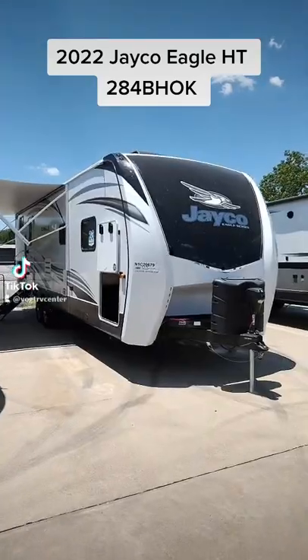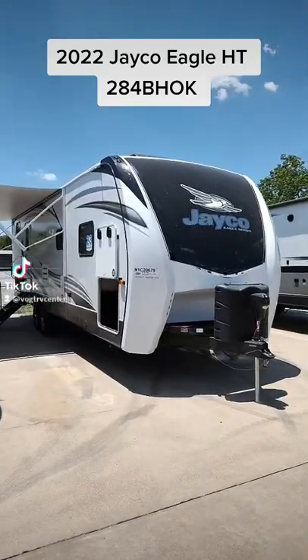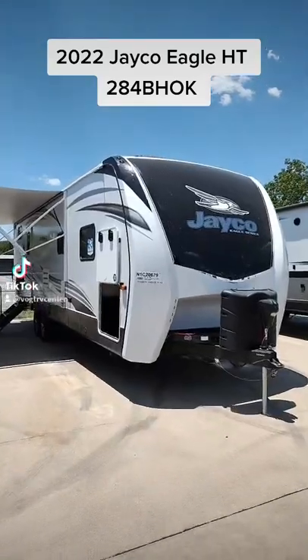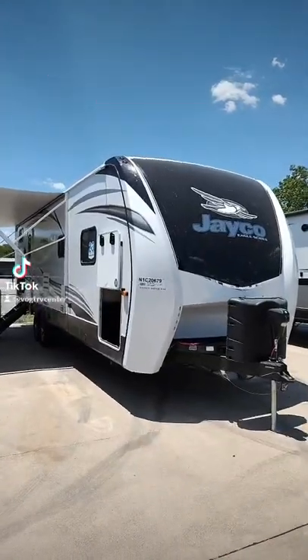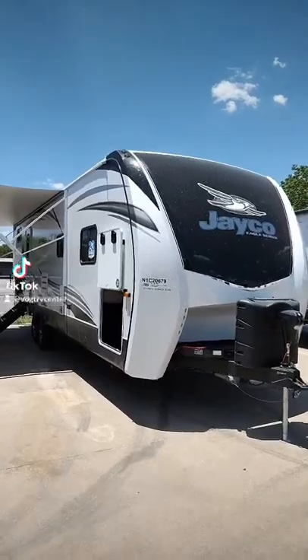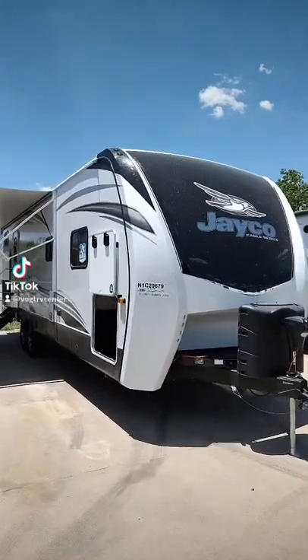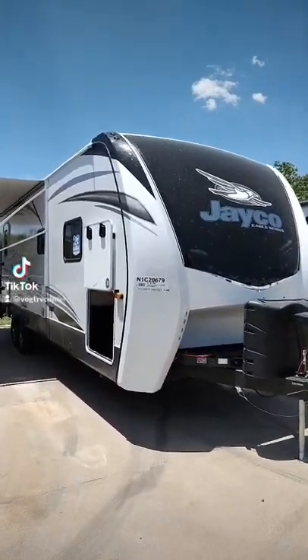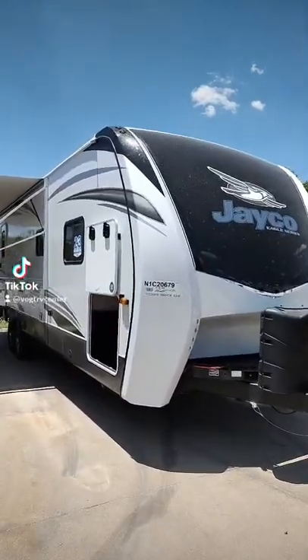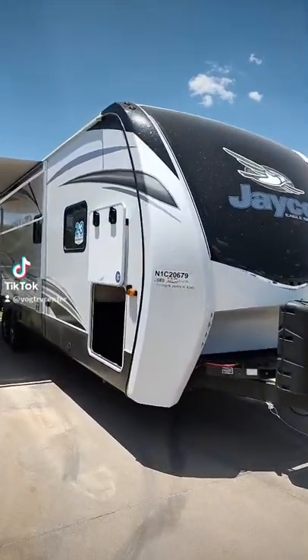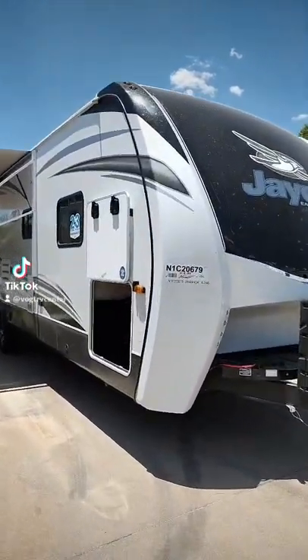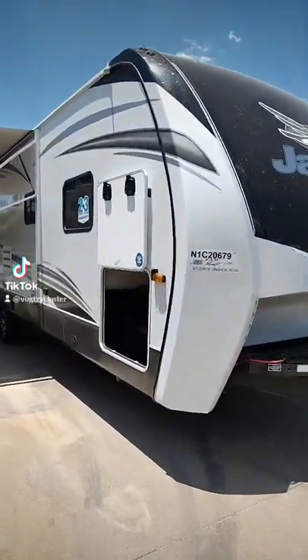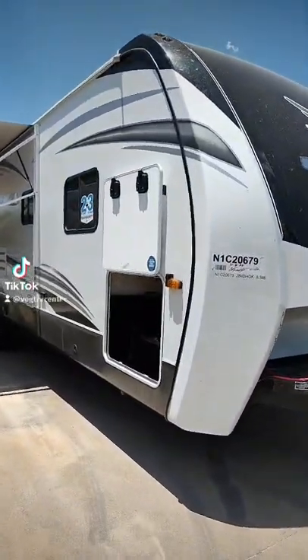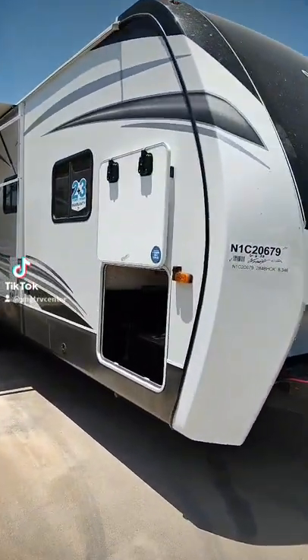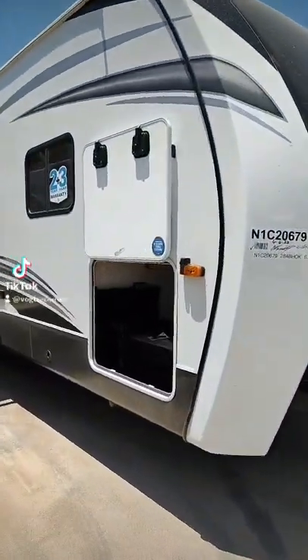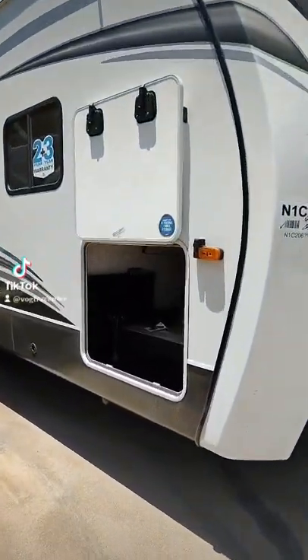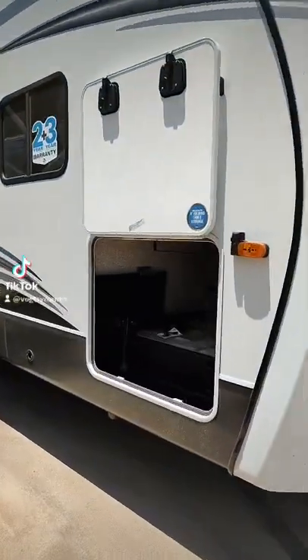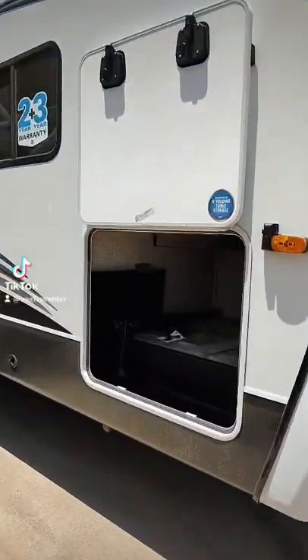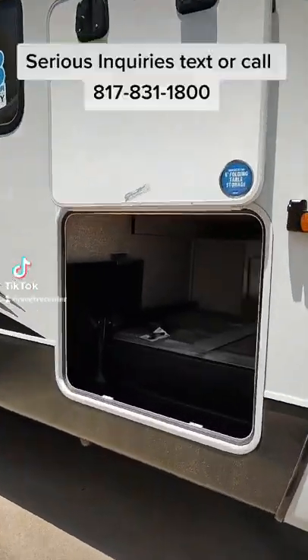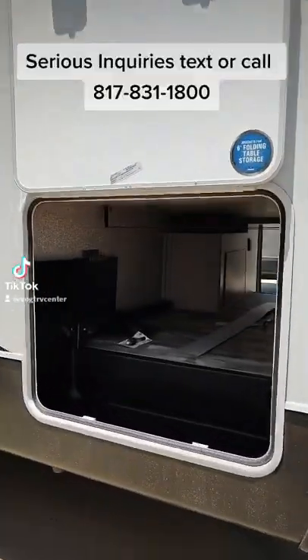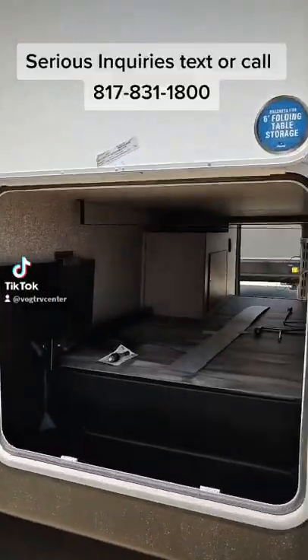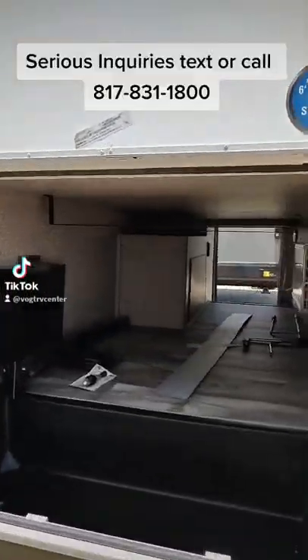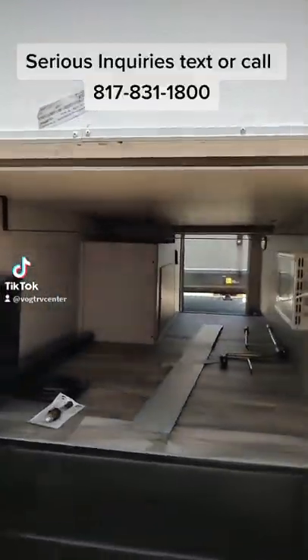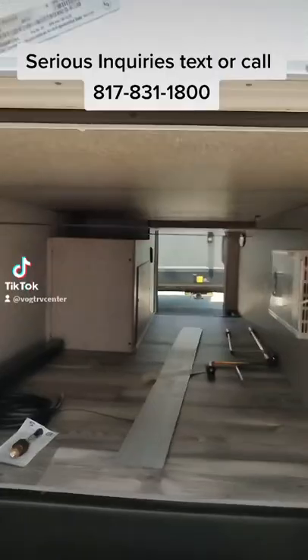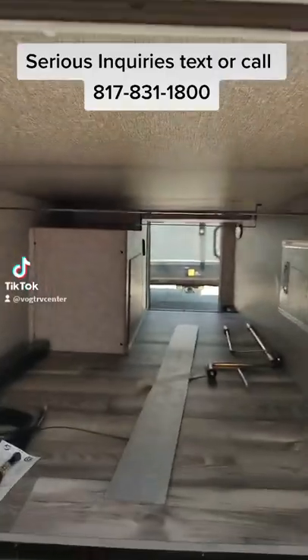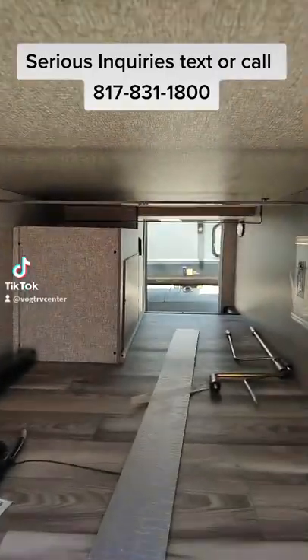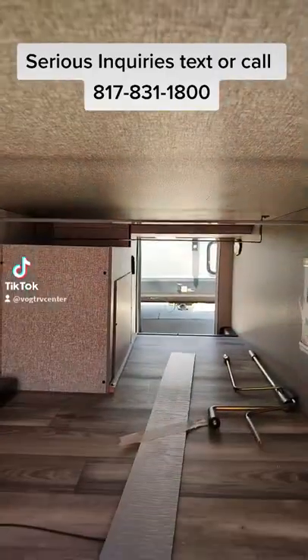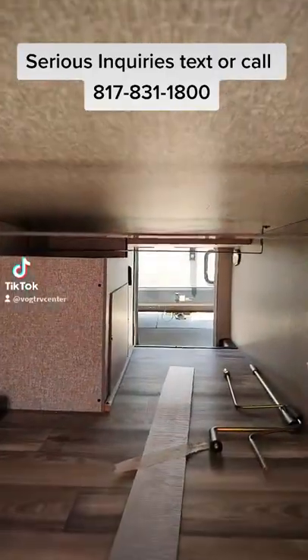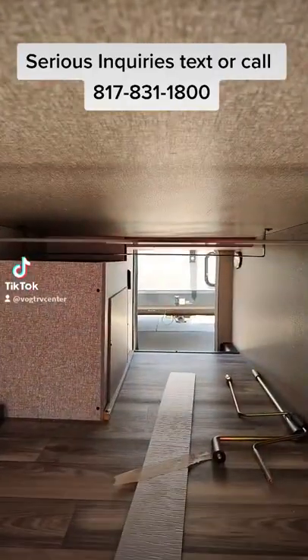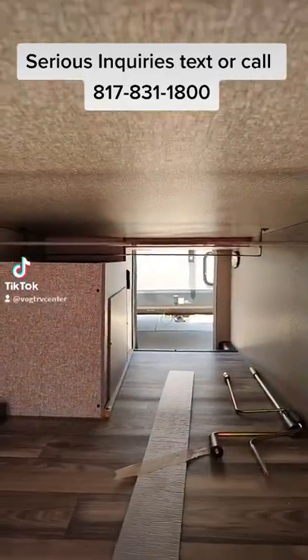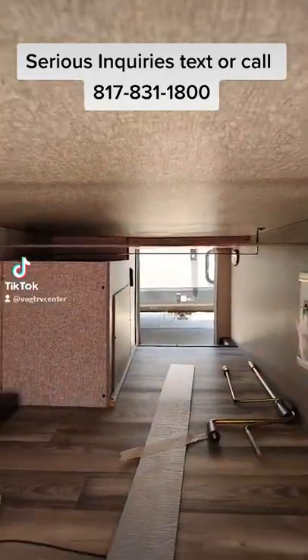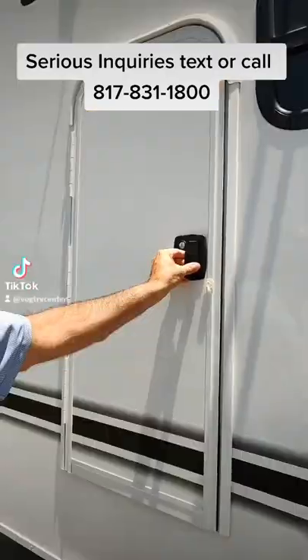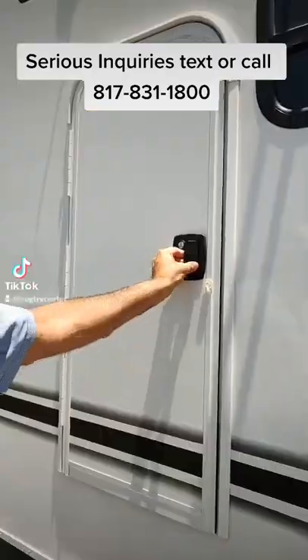We're on a 35-foot coach here, about 8,500 pounds dry weight. Lots of storage up front here with an added slot to put a table up on top of this area.